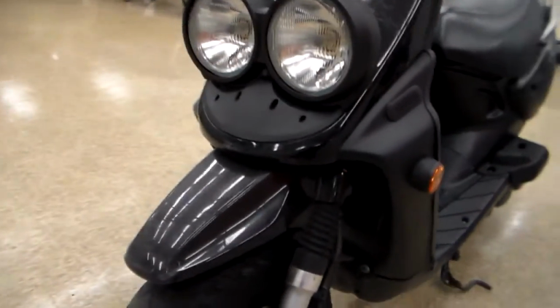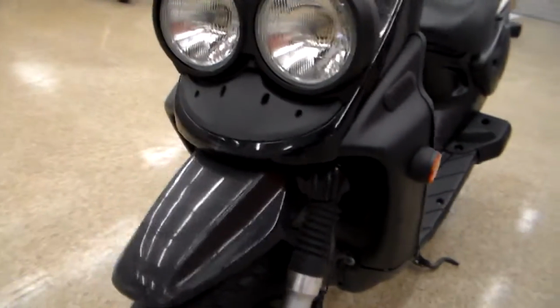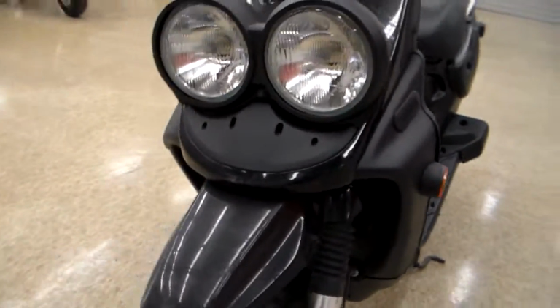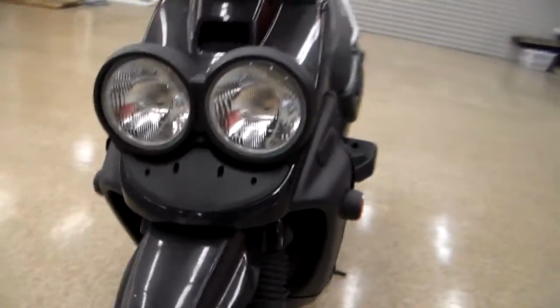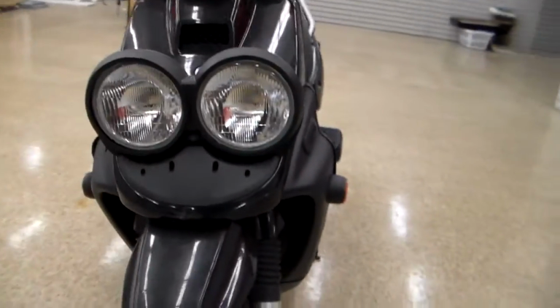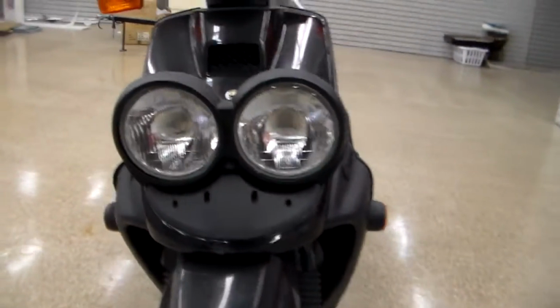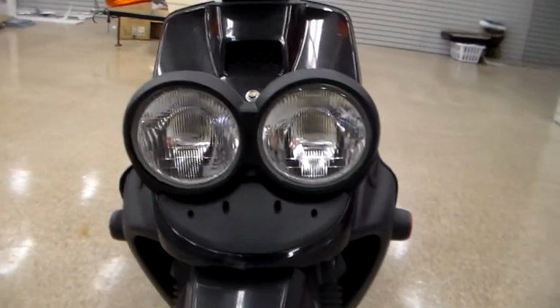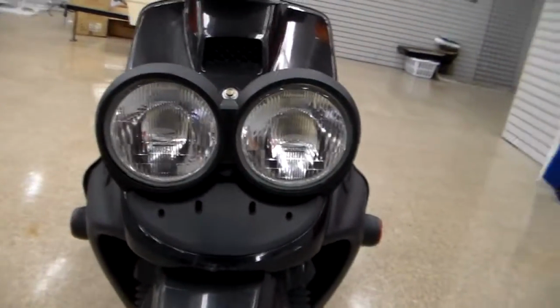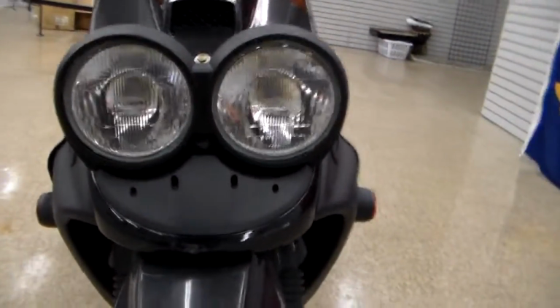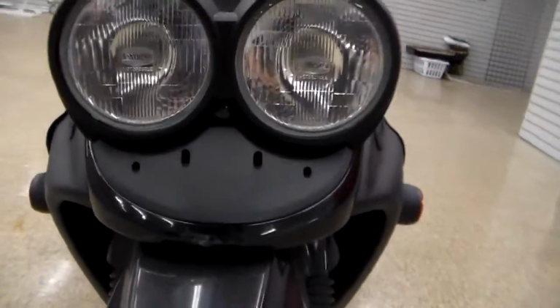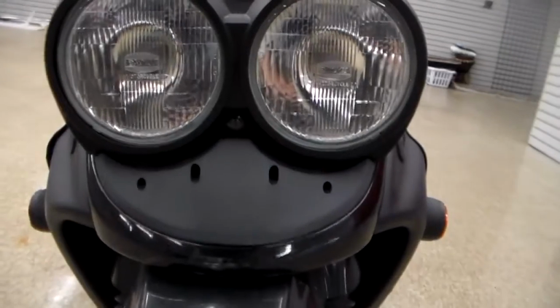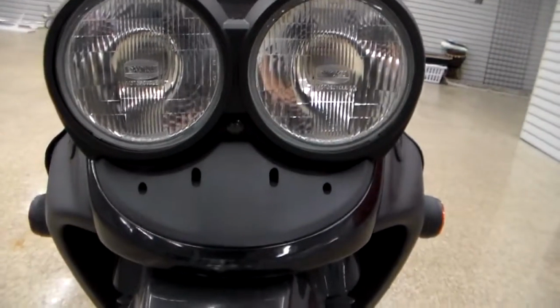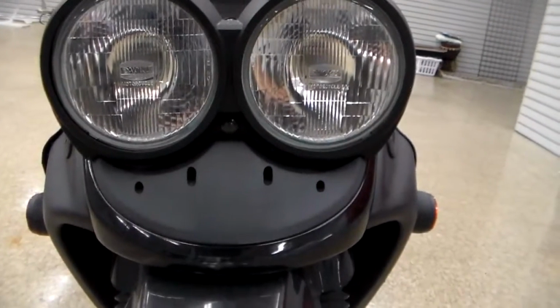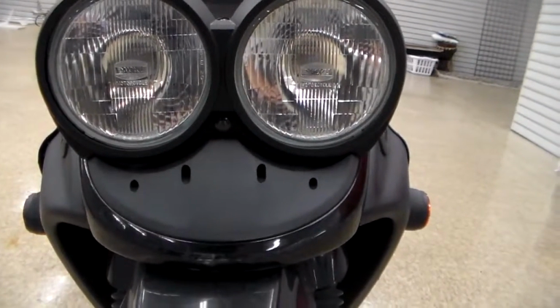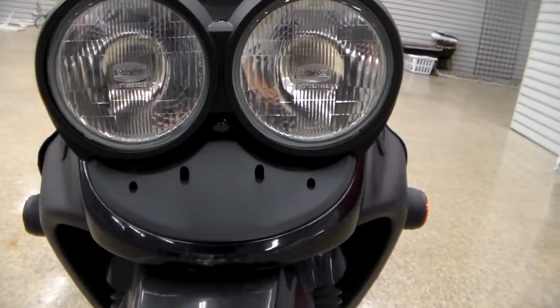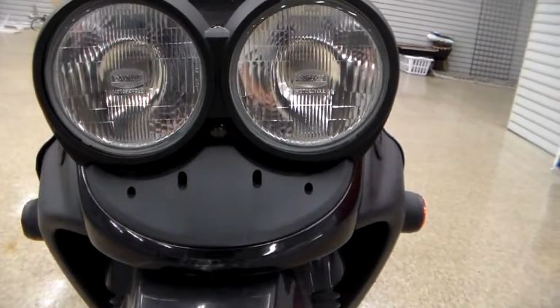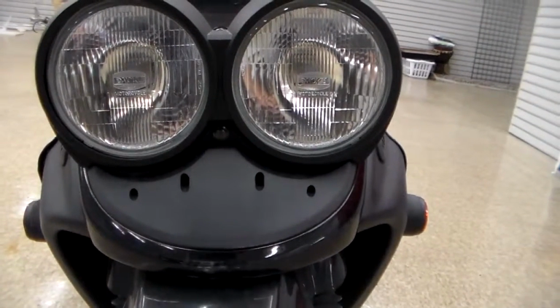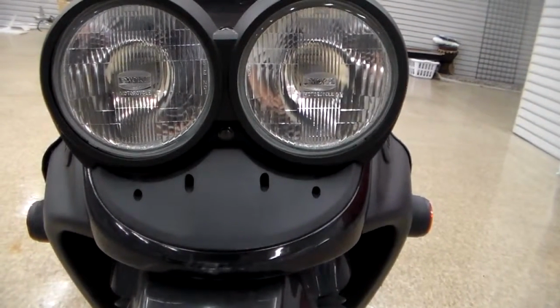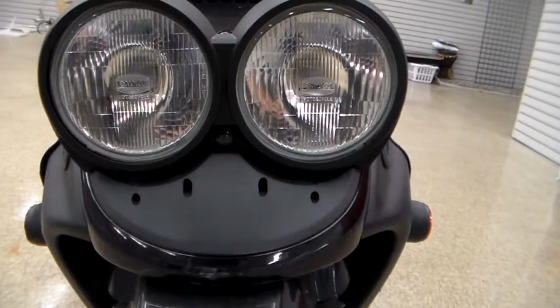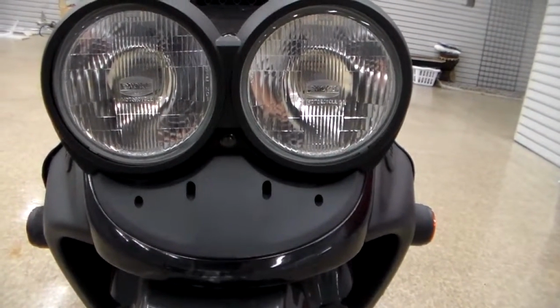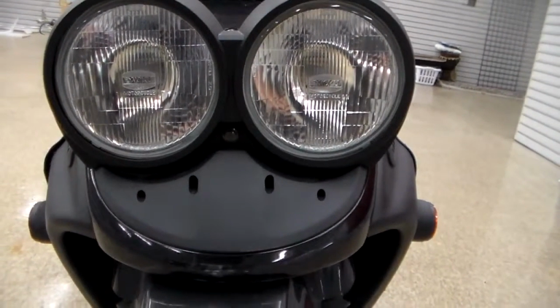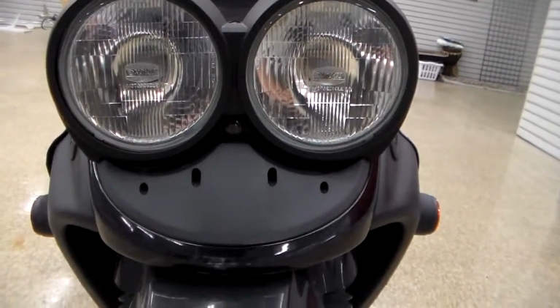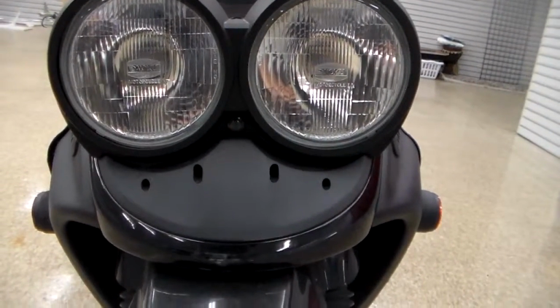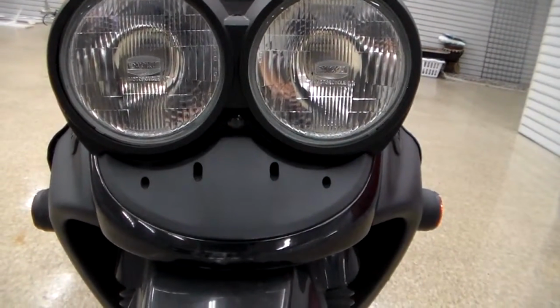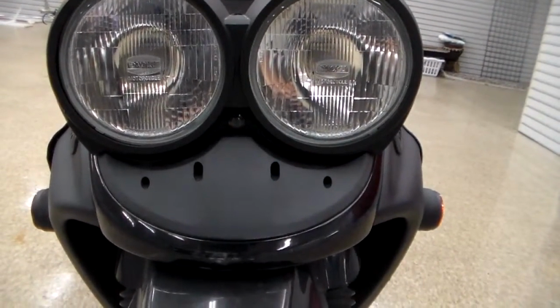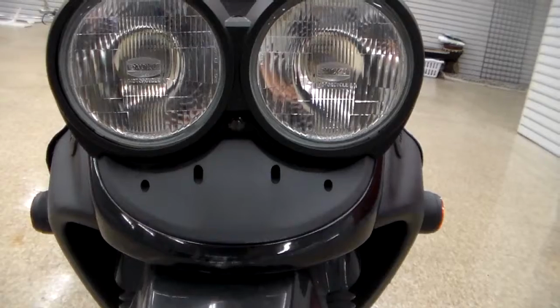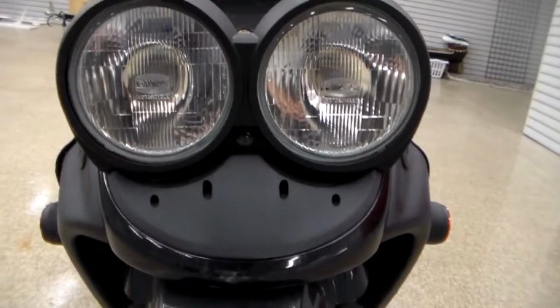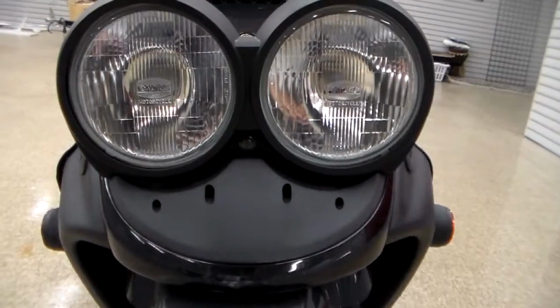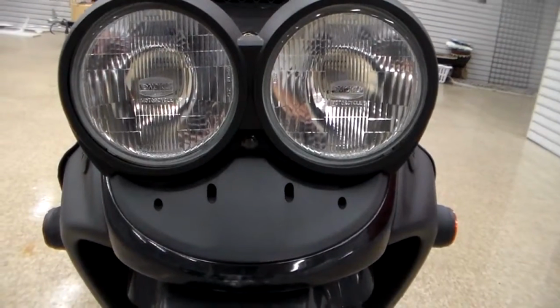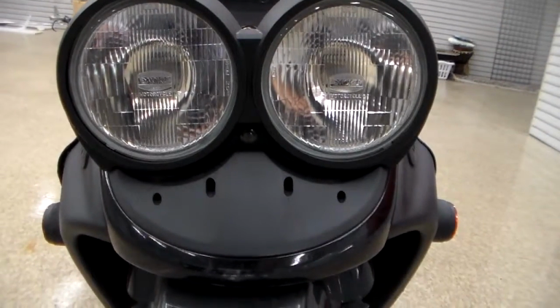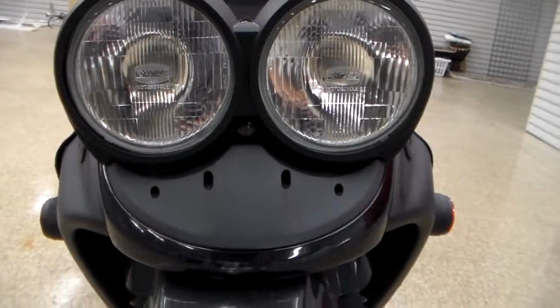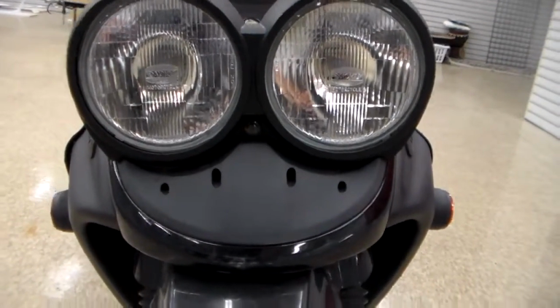Plus, the Zuma is friendly — look, it's smiling at you. Like a big frog is smiling at you every time. It's my fiancée's favorite part of these scooters, by the way.